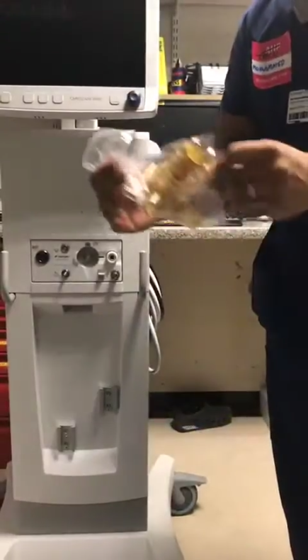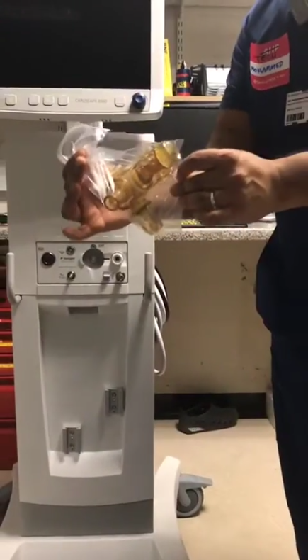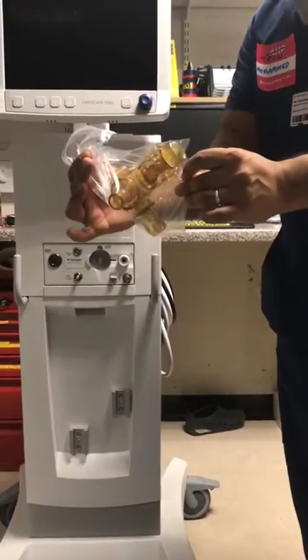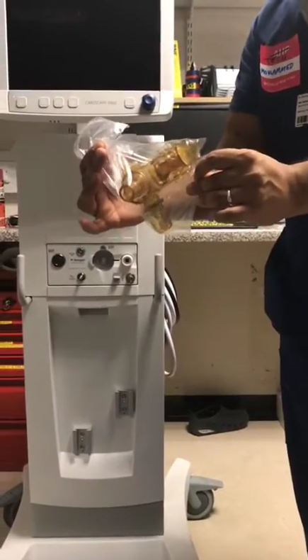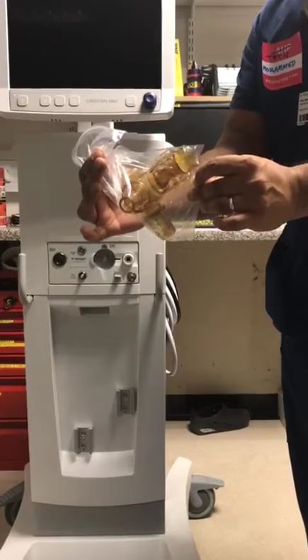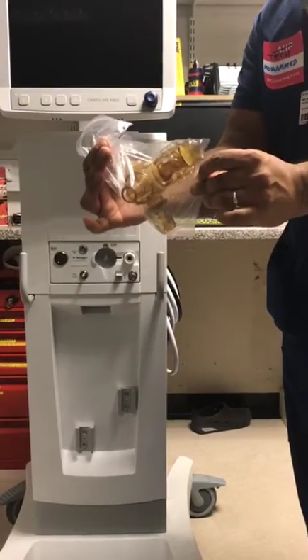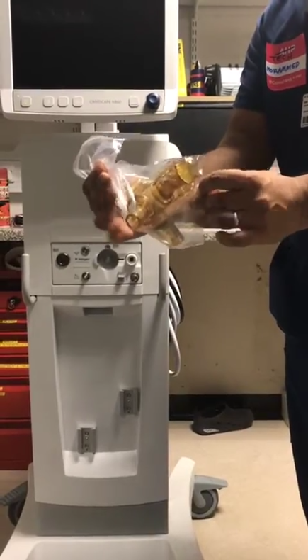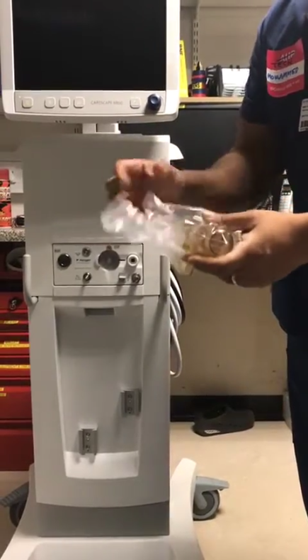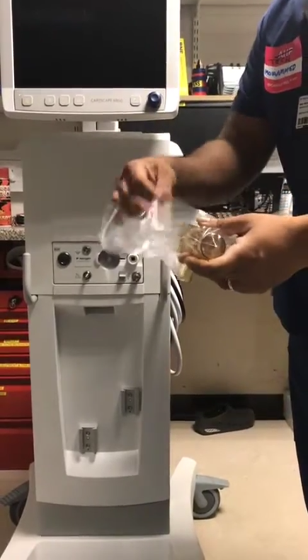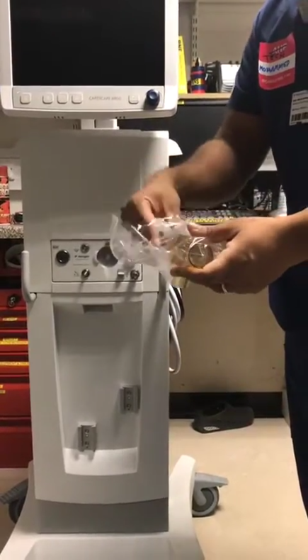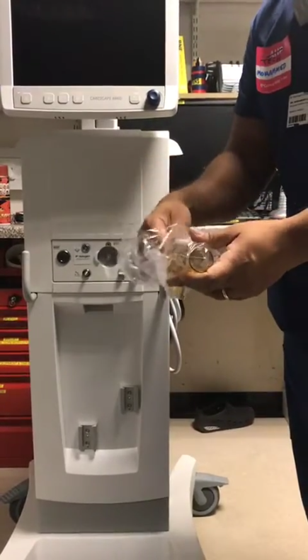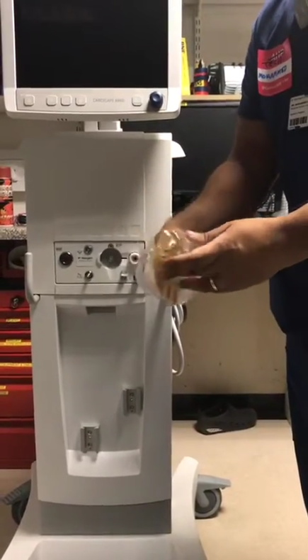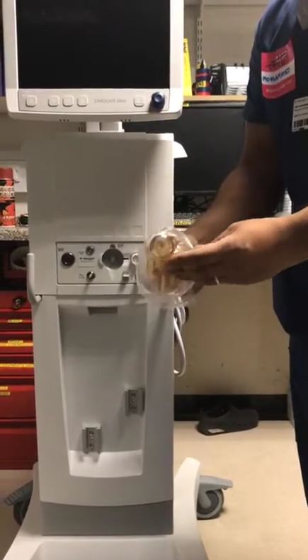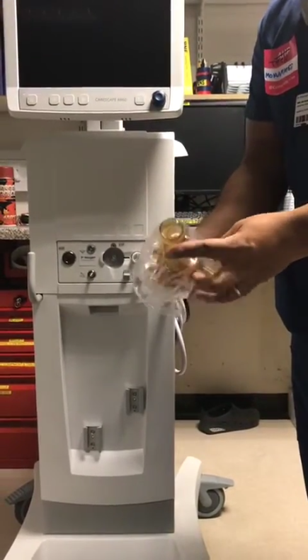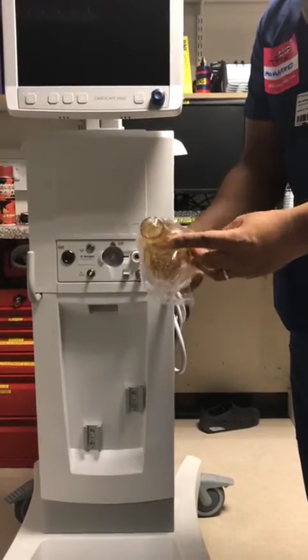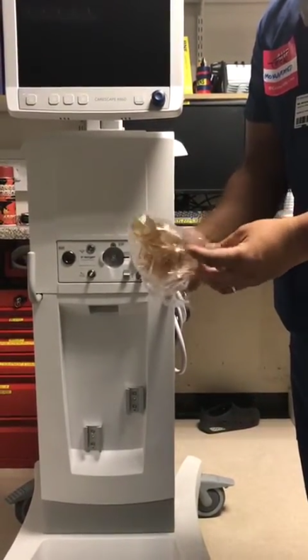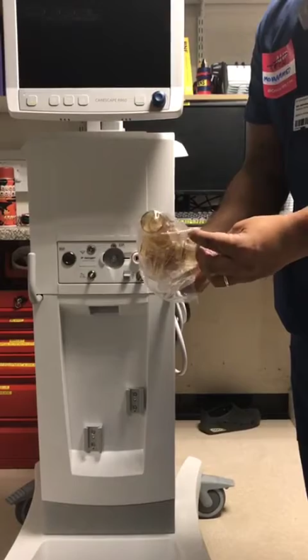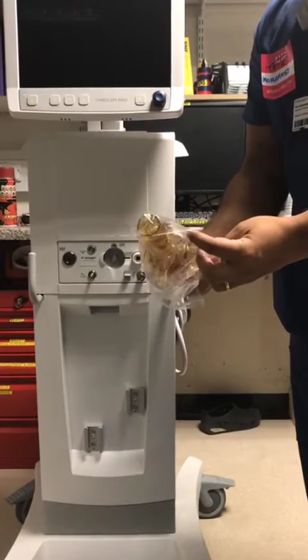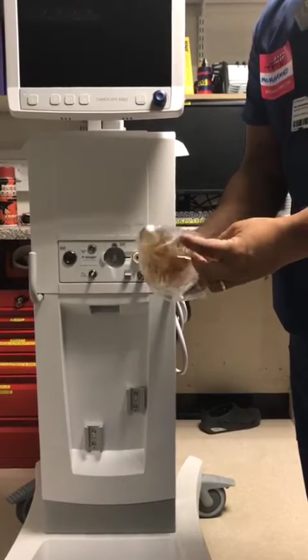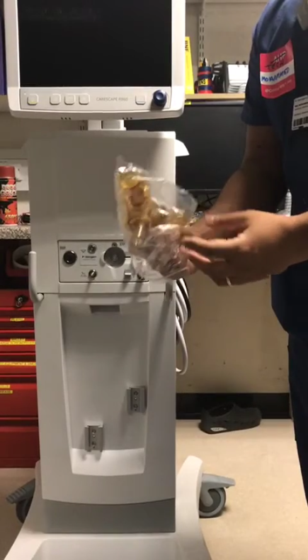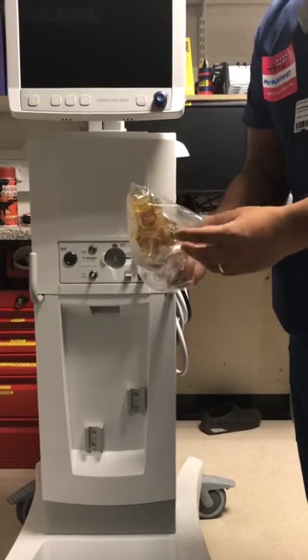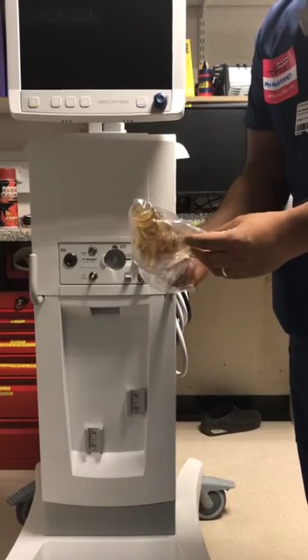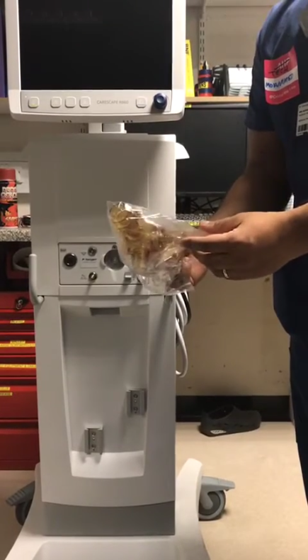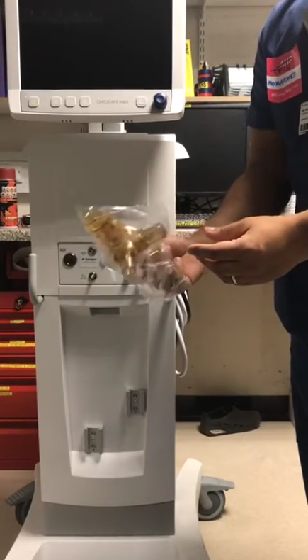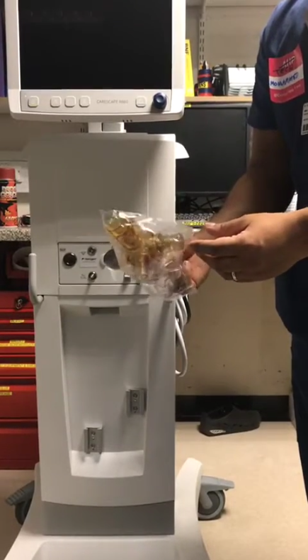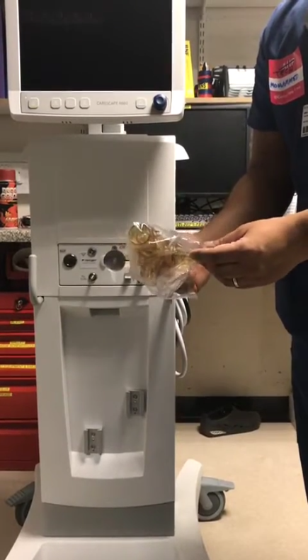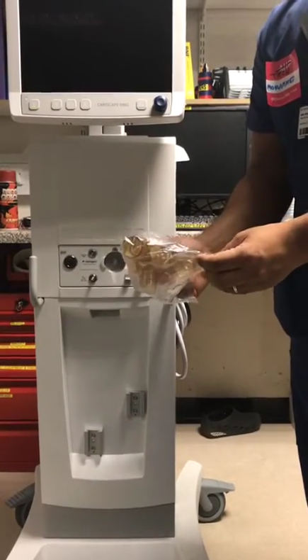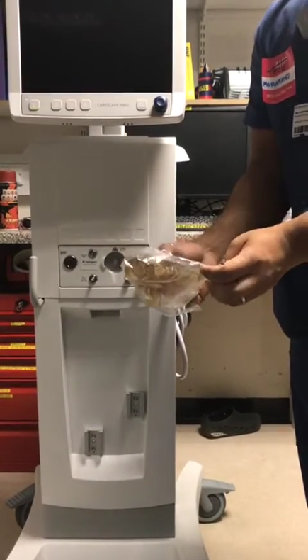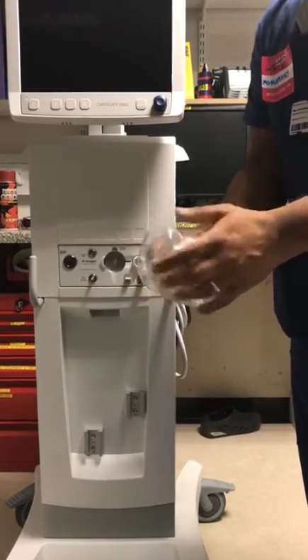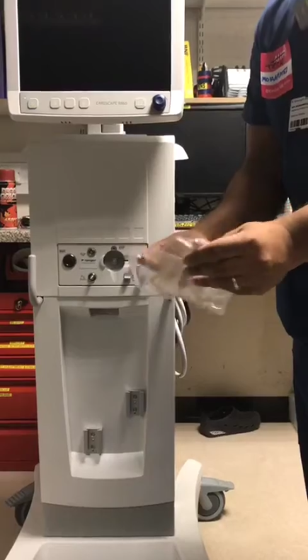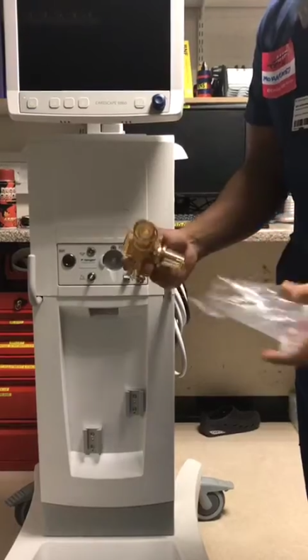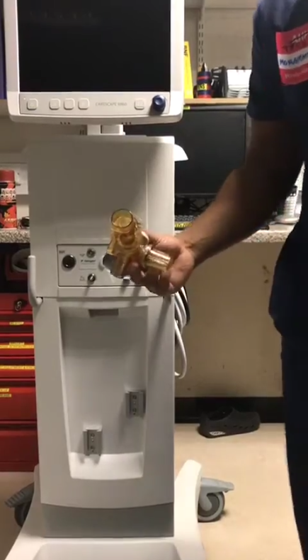You'll get a new valve in a packet like so. You open it up. This will be provided by the technician, who will leave it in a certain area in whichever ITU you work in. You take it out.